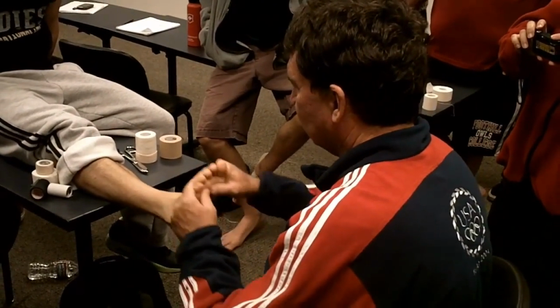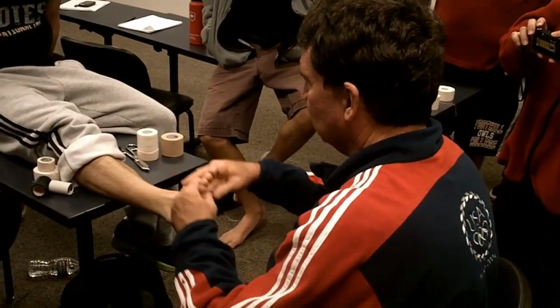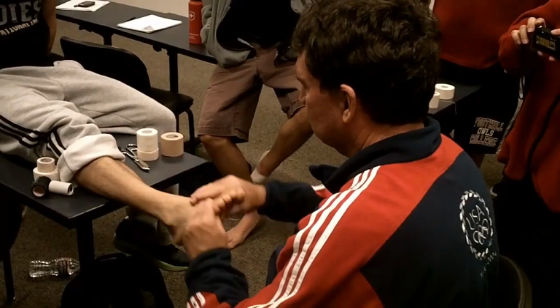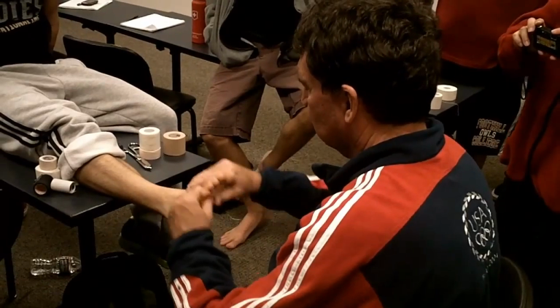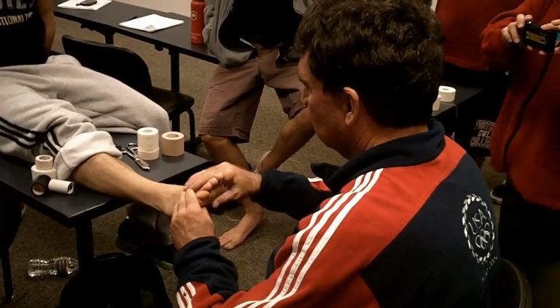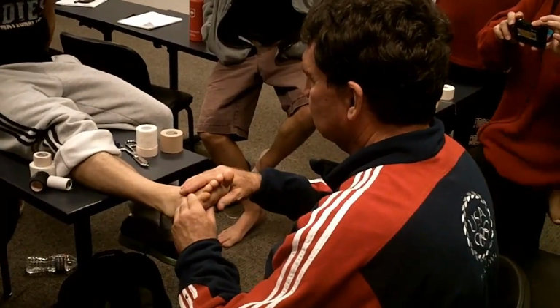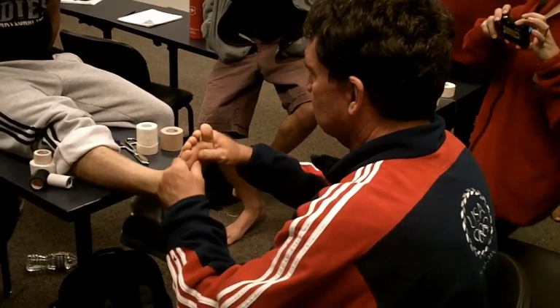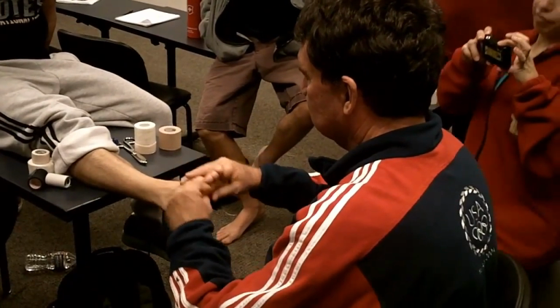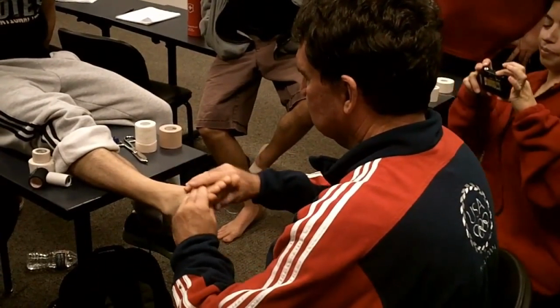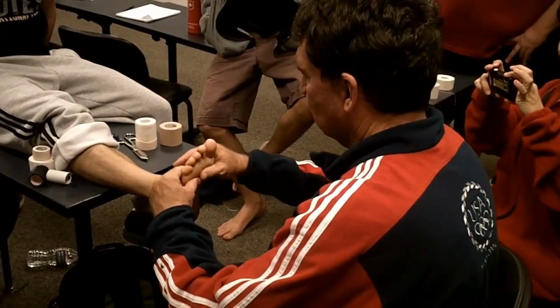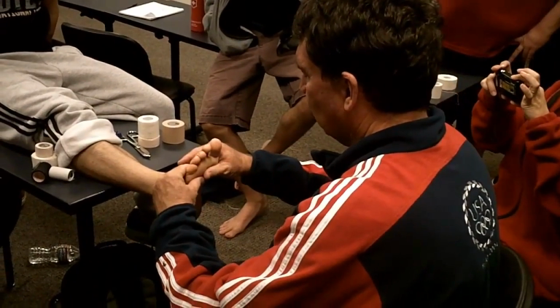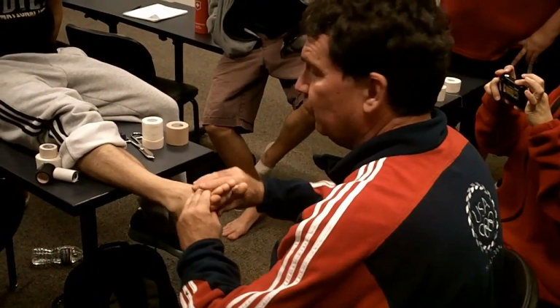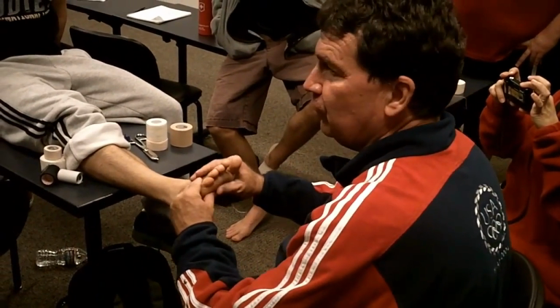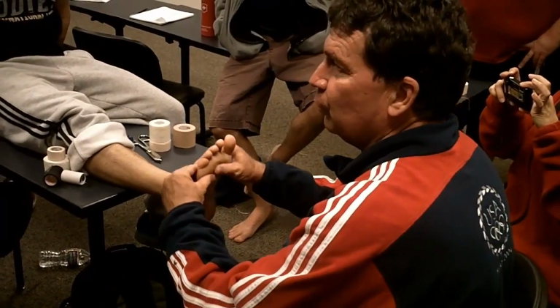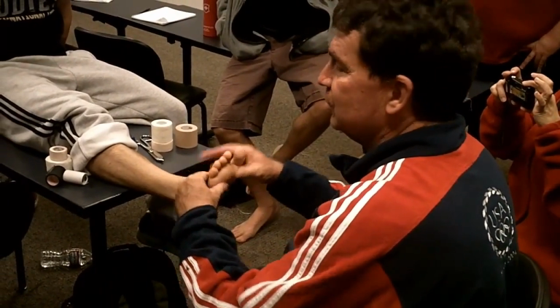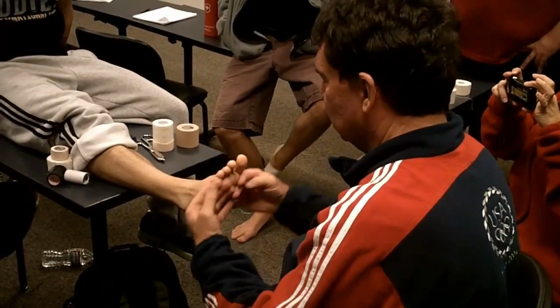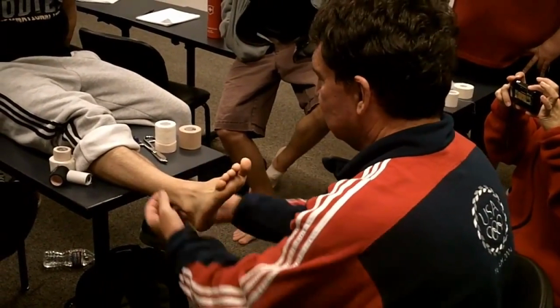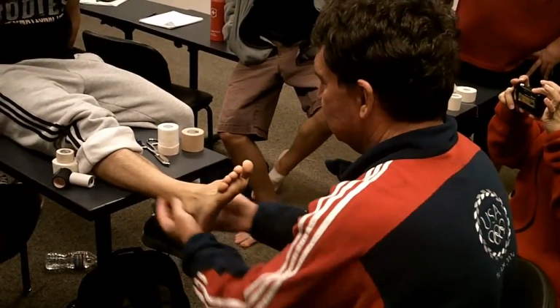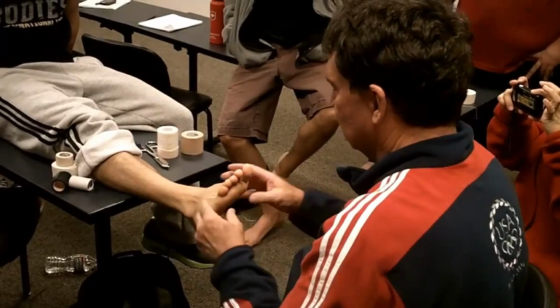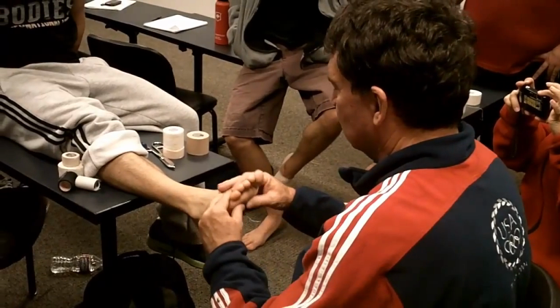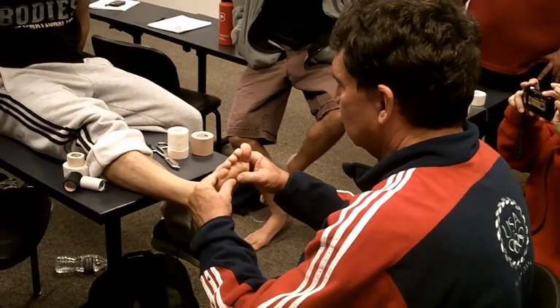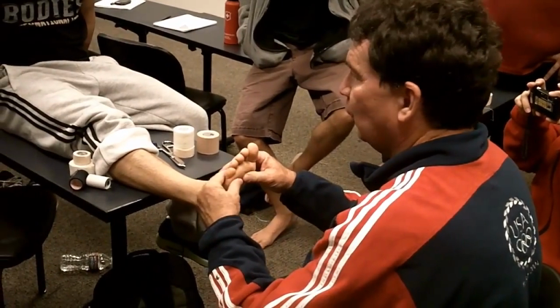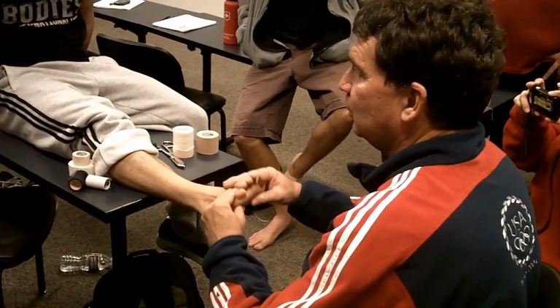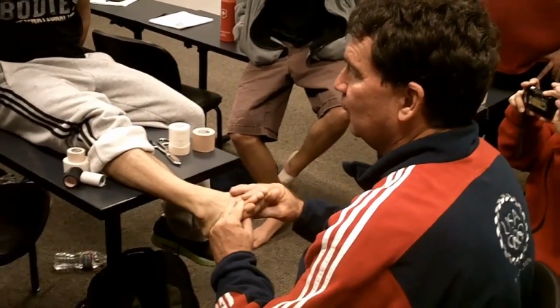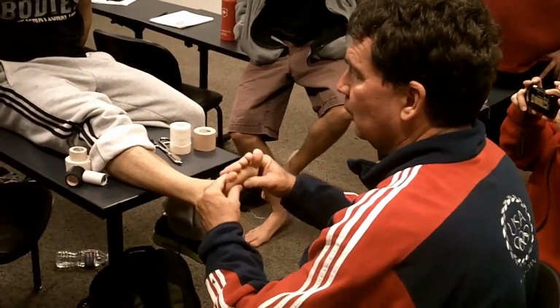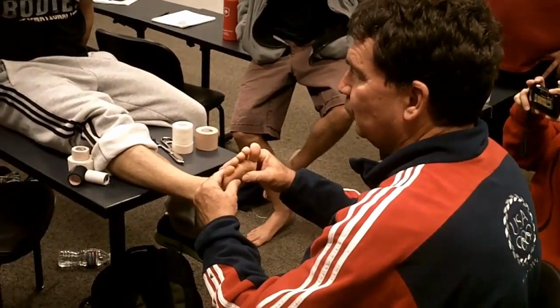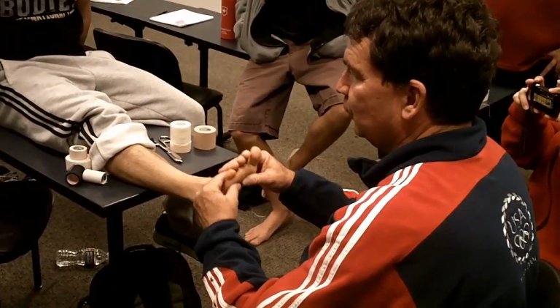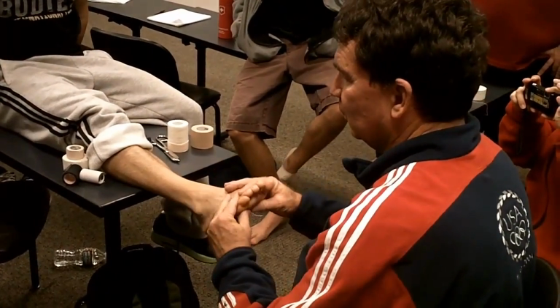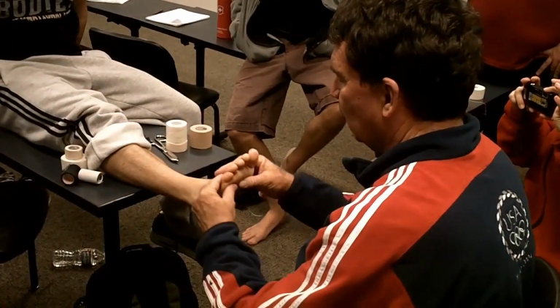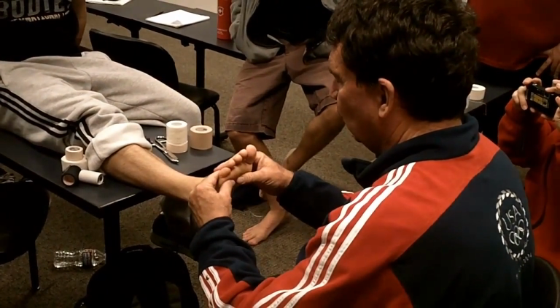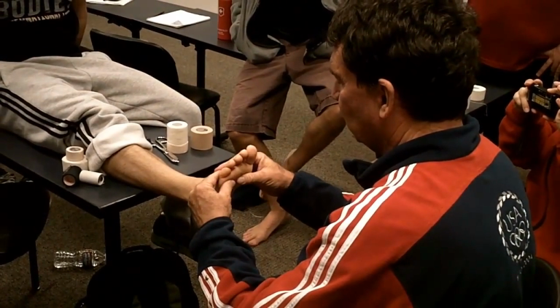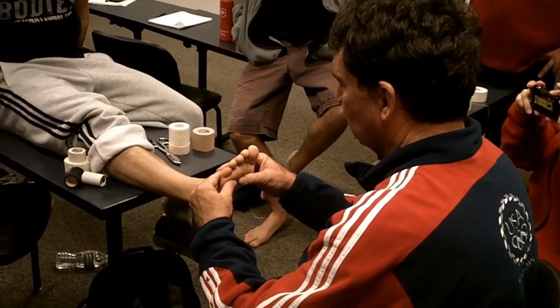Relax for me. Right there. I start to feel the resistance of his tissues. That's where I want to begin. That's where his foot's going to hit the ground. Hold it right there.